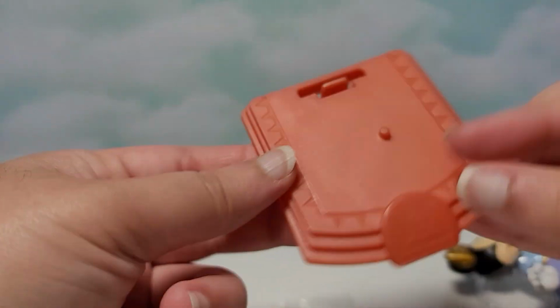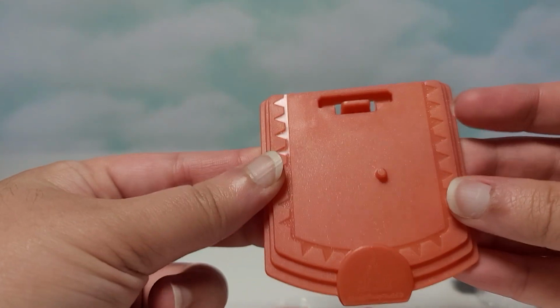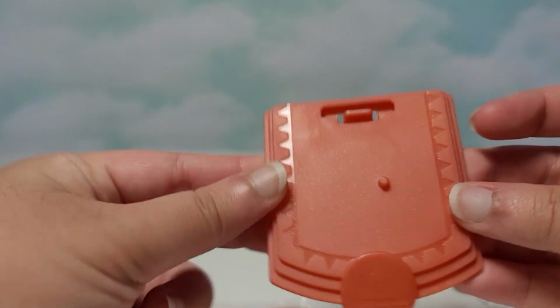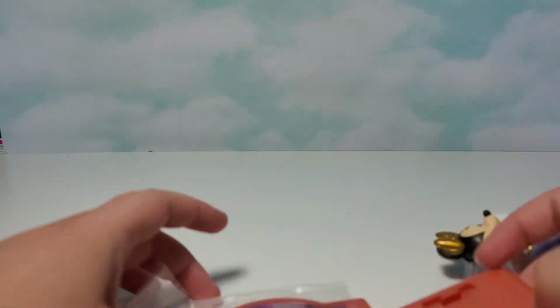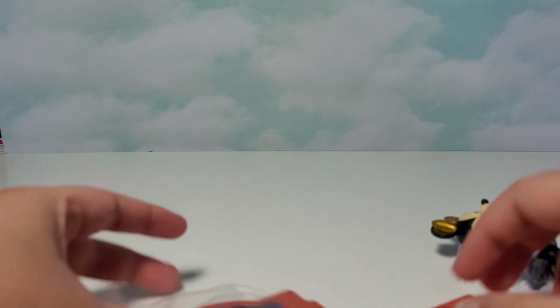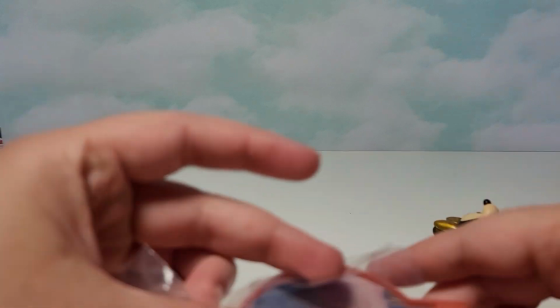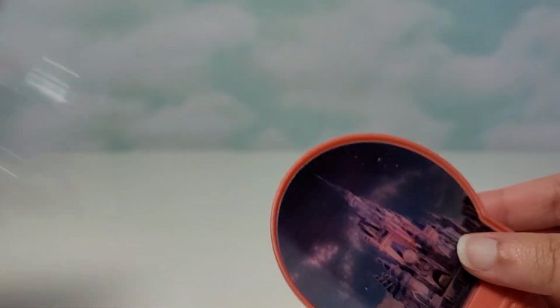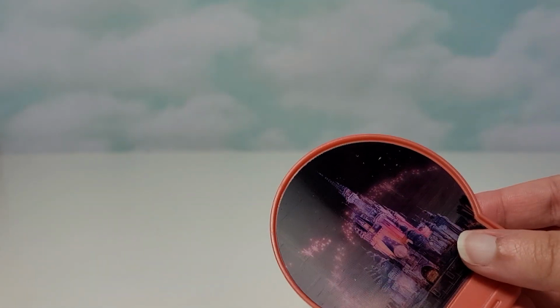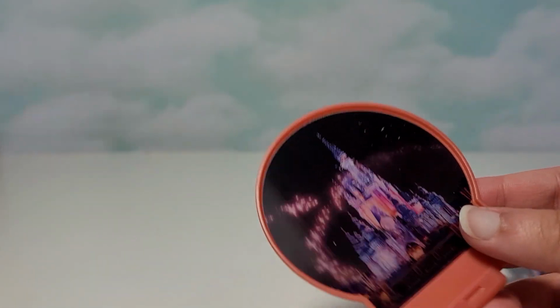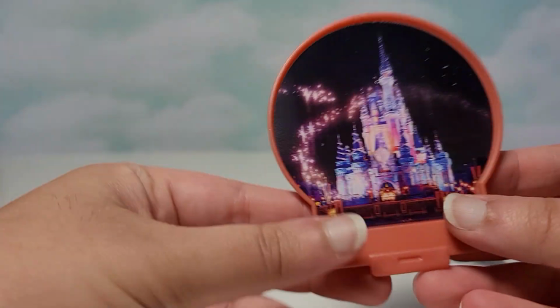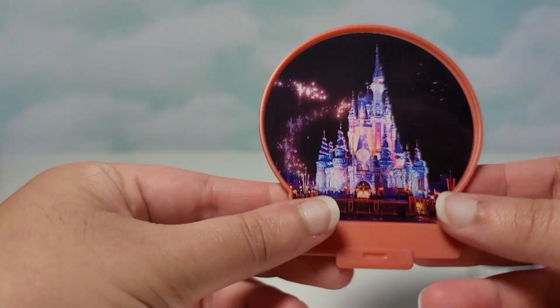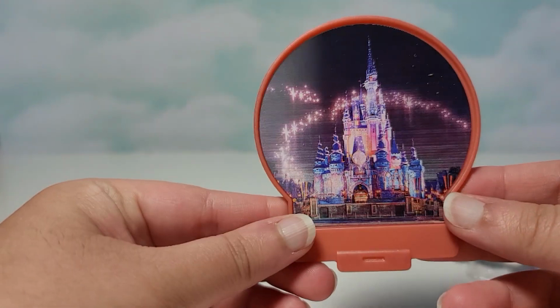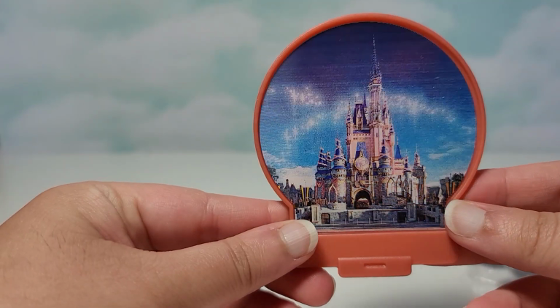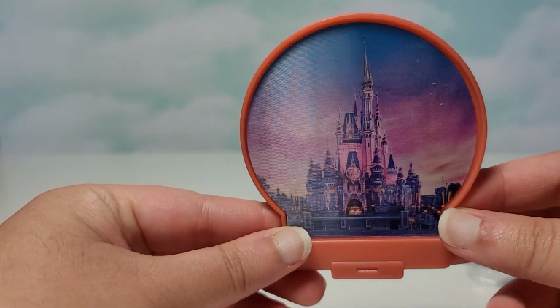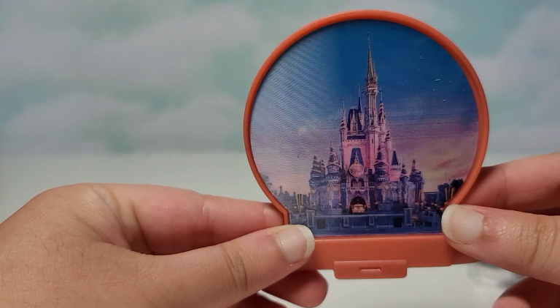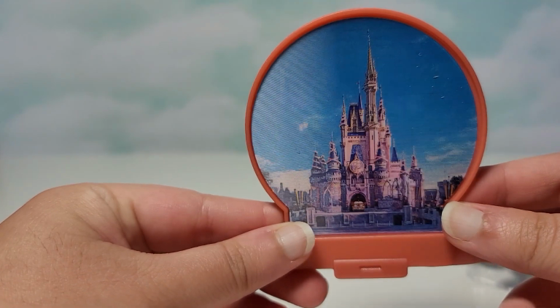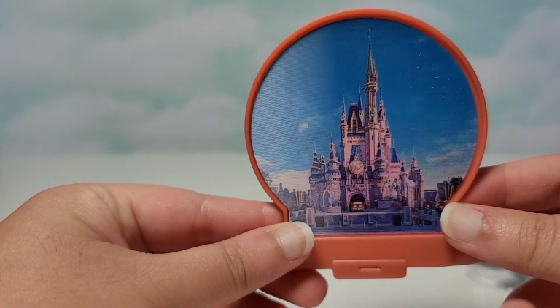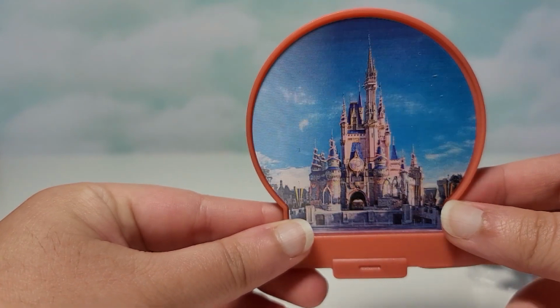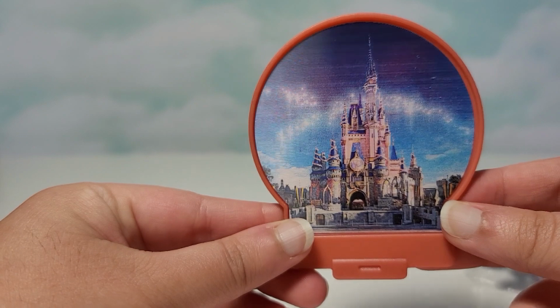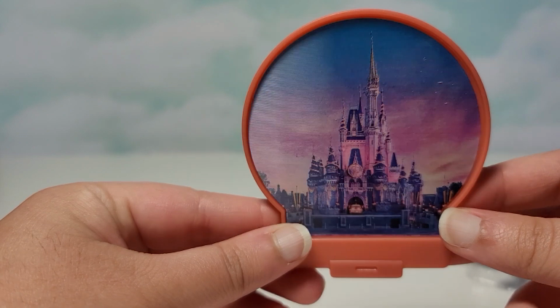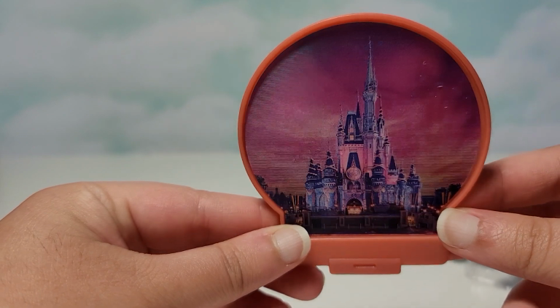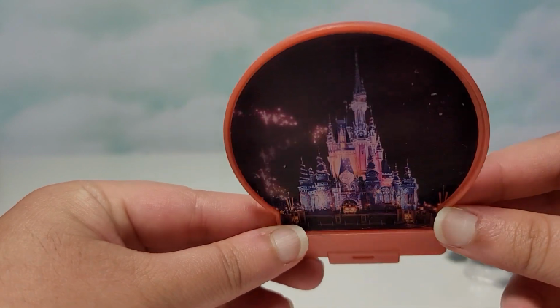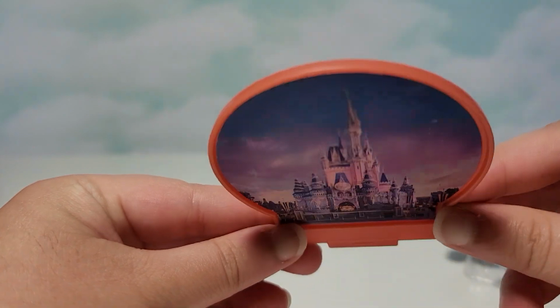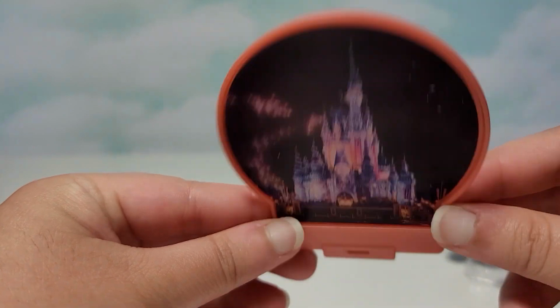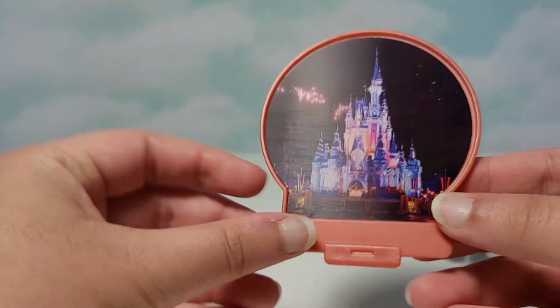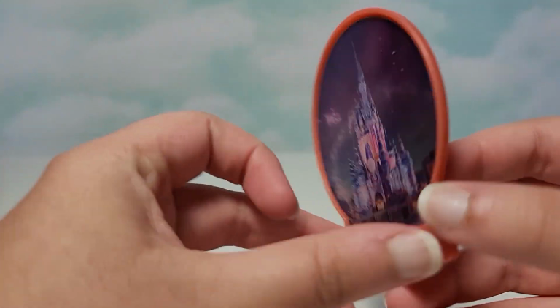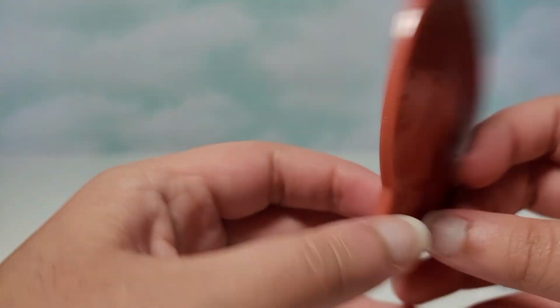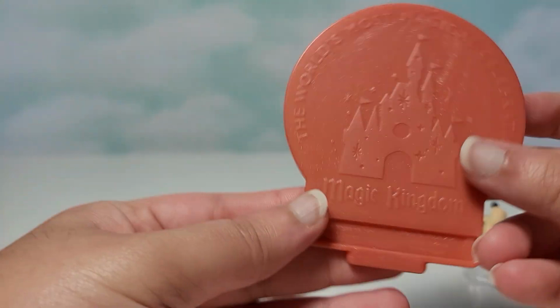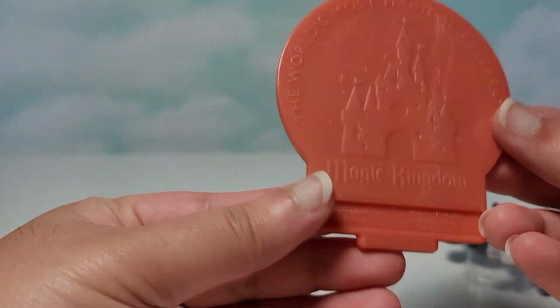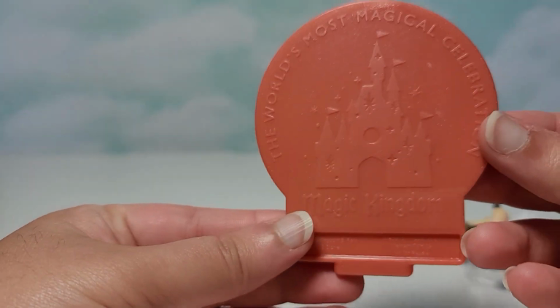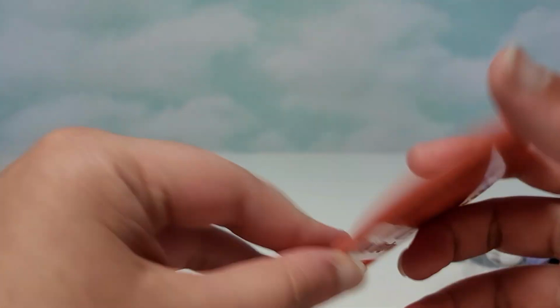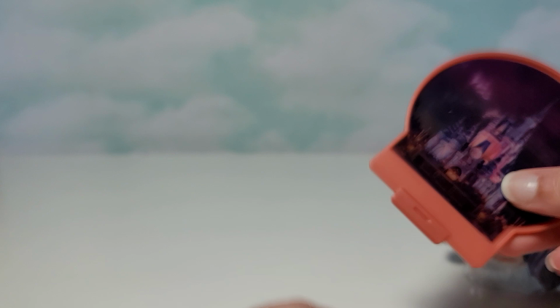Here is the base, and of course we have Magic Kingdom, the main theme park. We have Day, we have Sunset, and then we have Night. Nice lenticular. Here is Magic Kingdom.